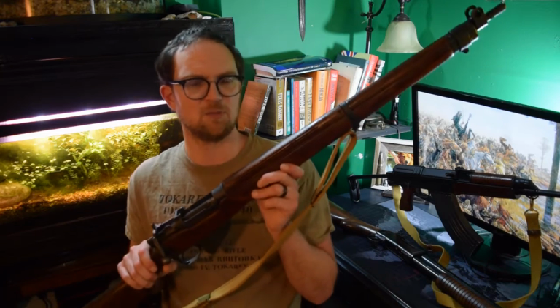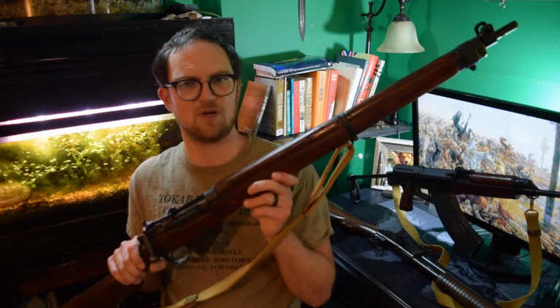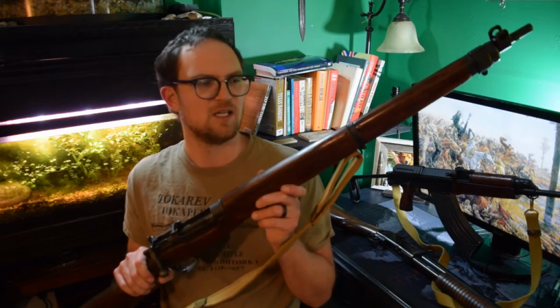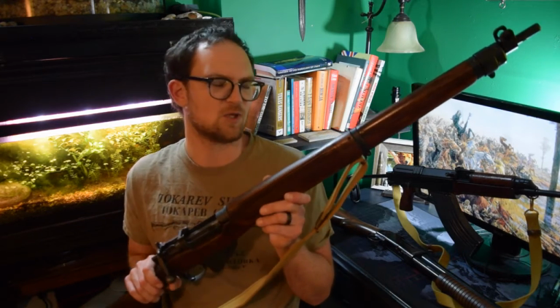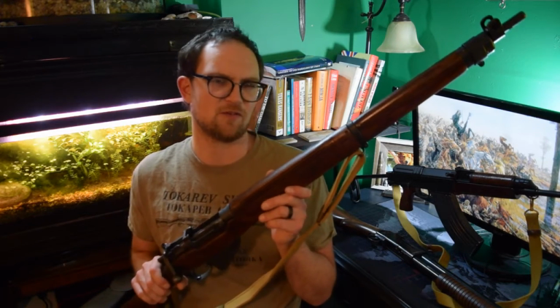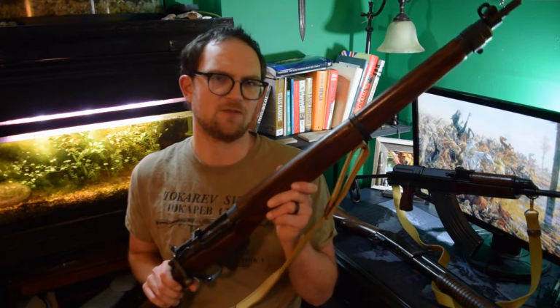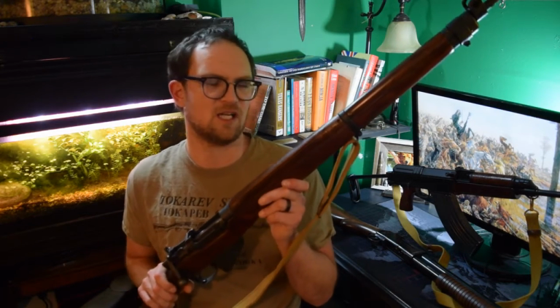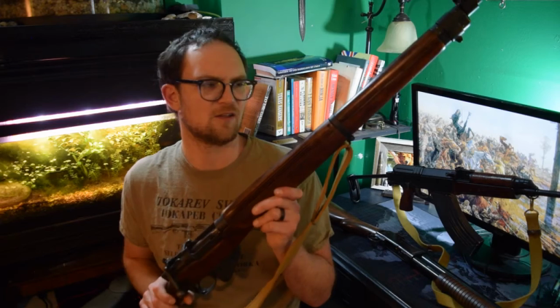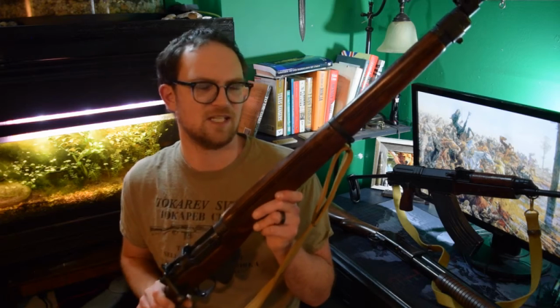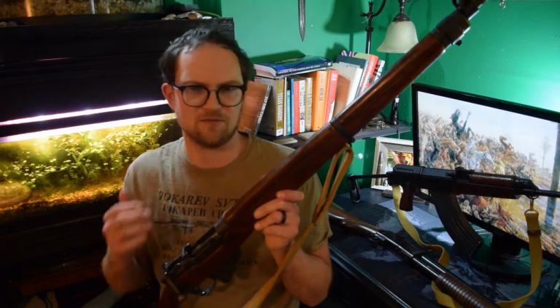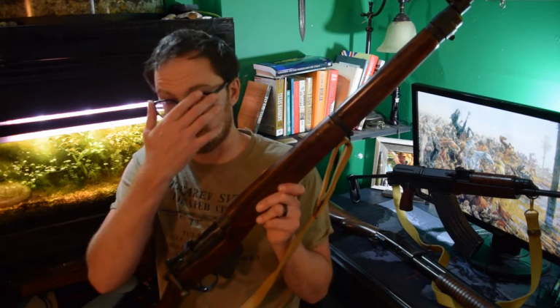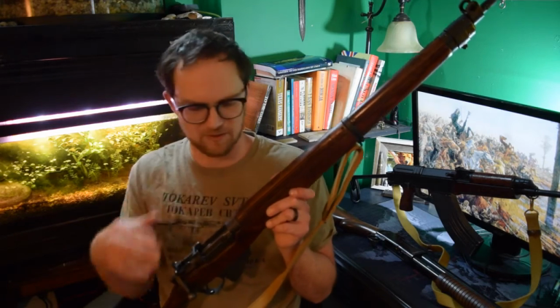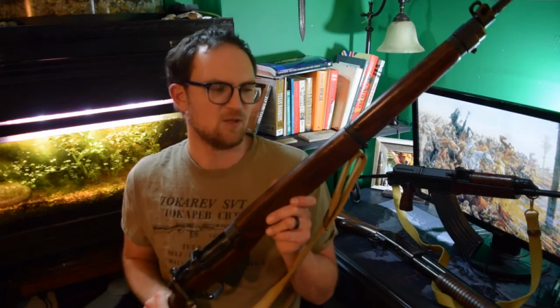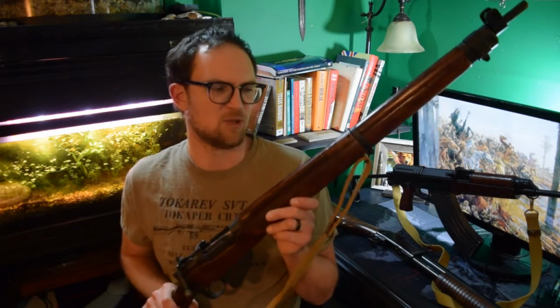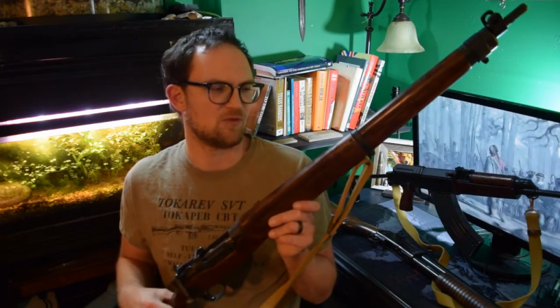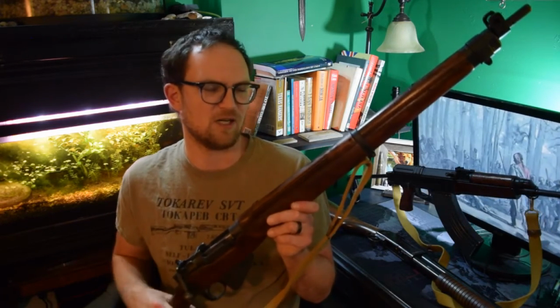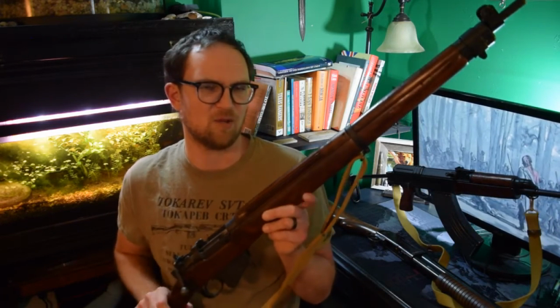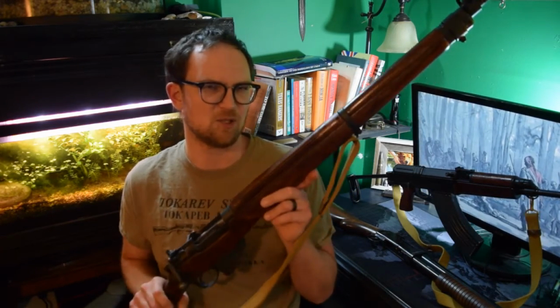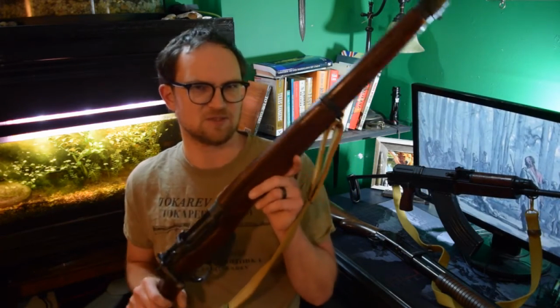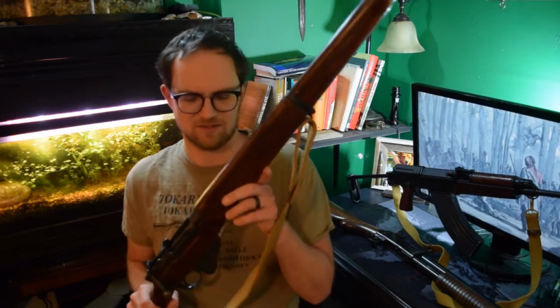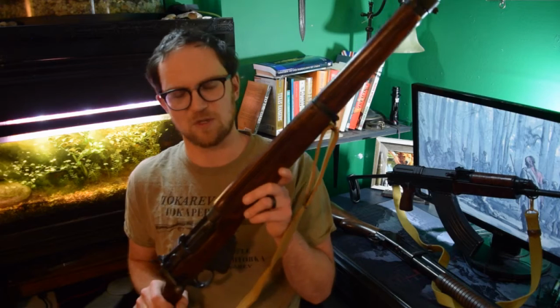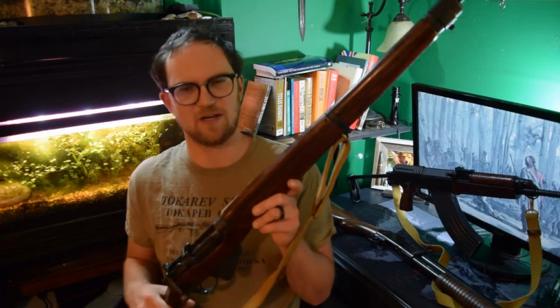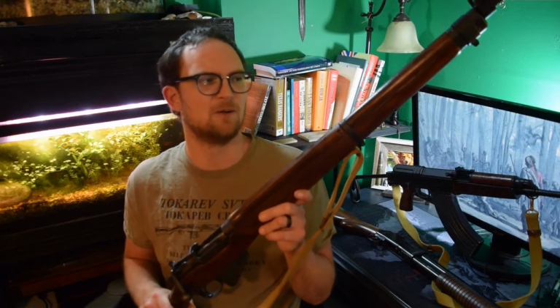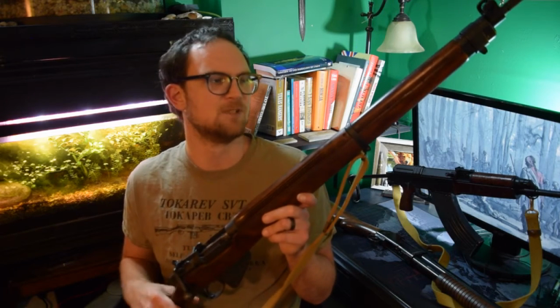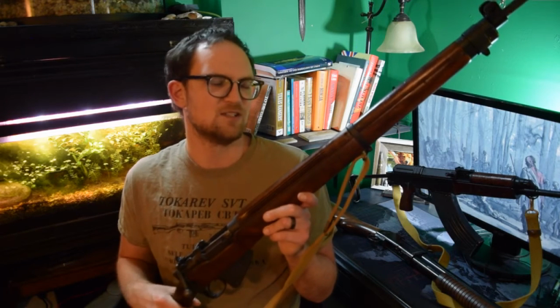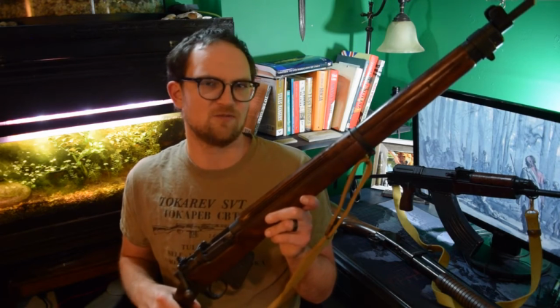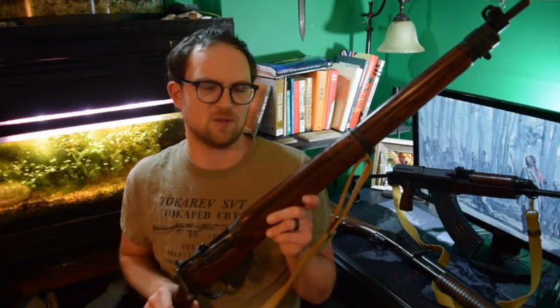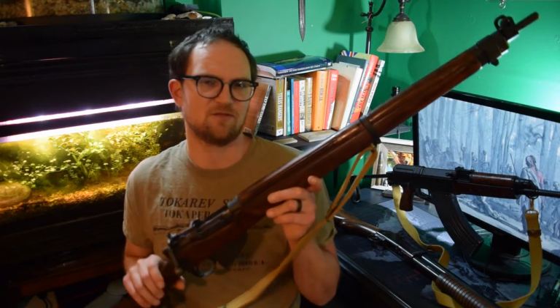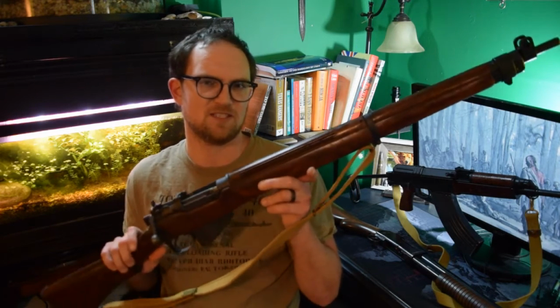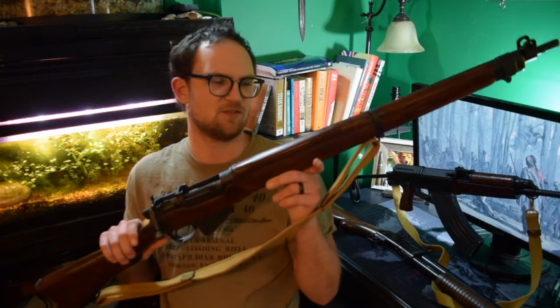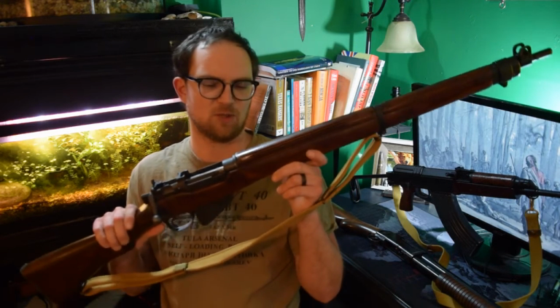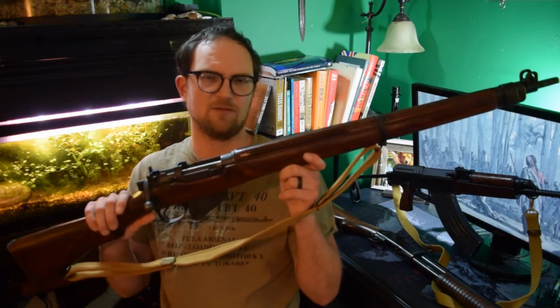The Number 4 is one of my favorite rifles. The second rifle I ever bought was a Number 4, and I believe it was this one, in fact. So I've always had a fascination for these British rifles.